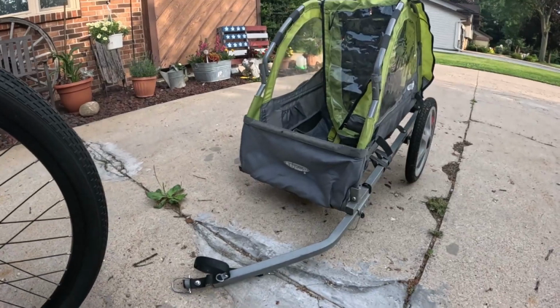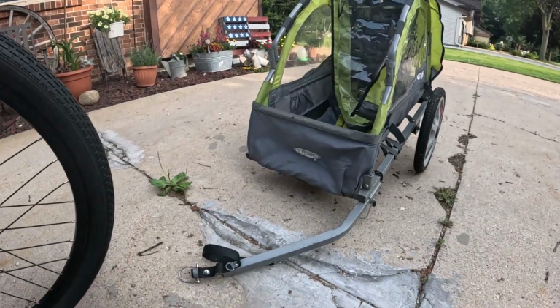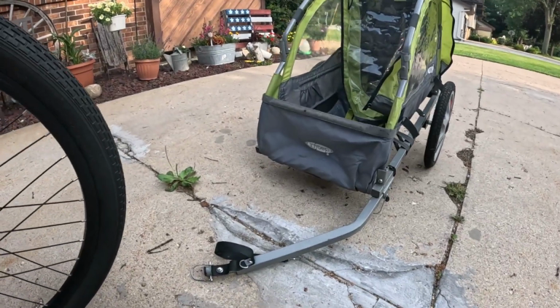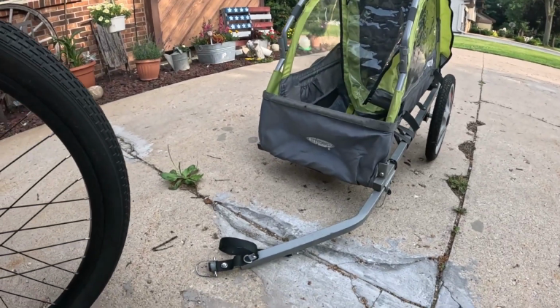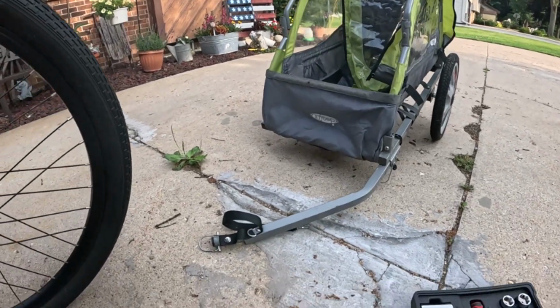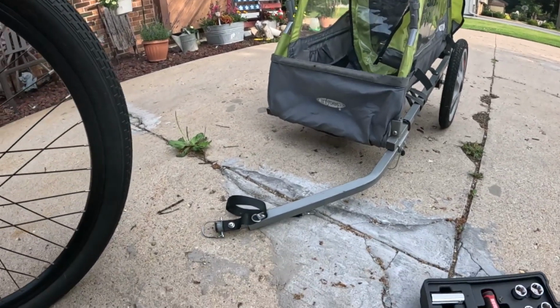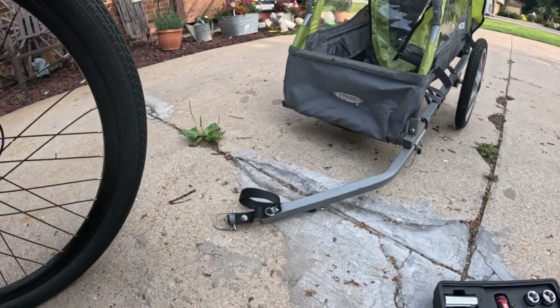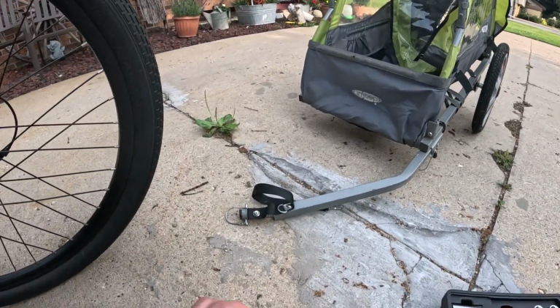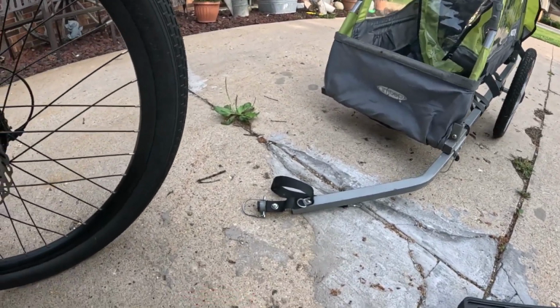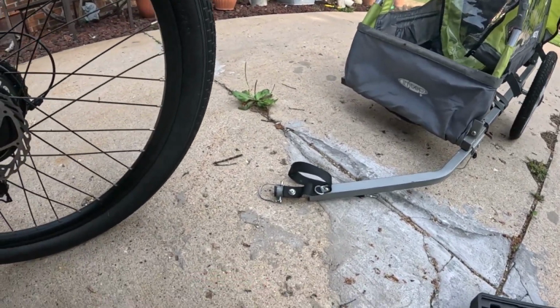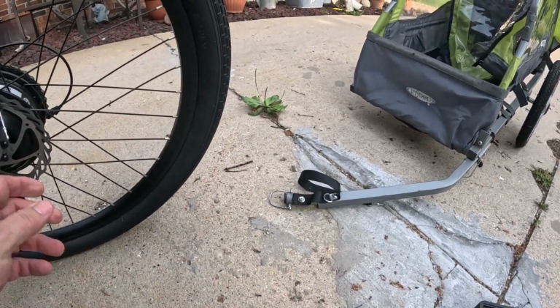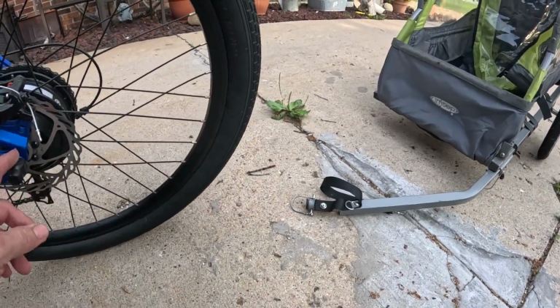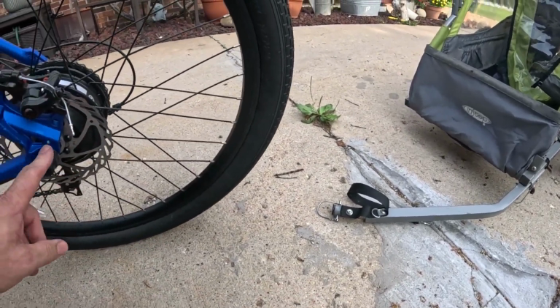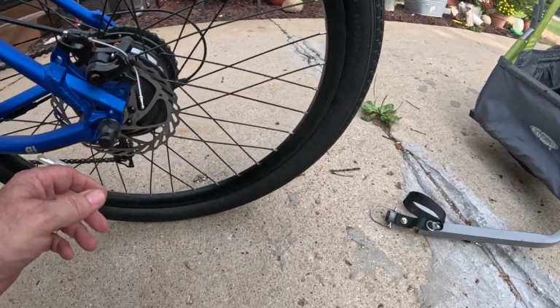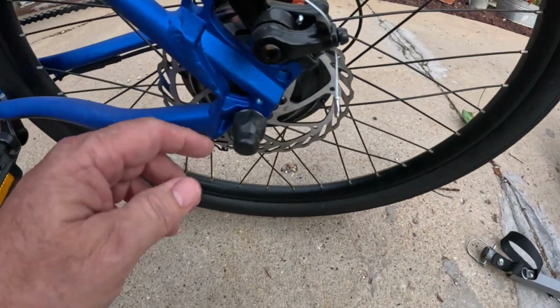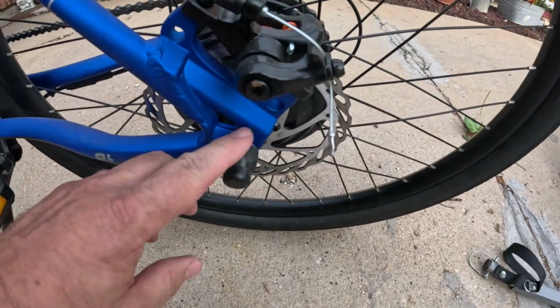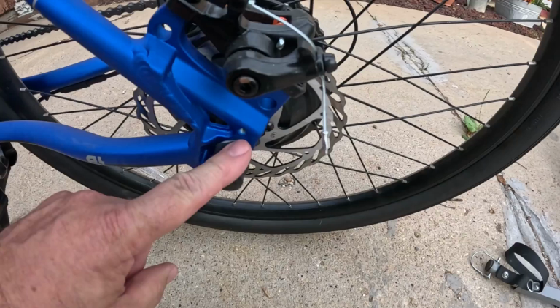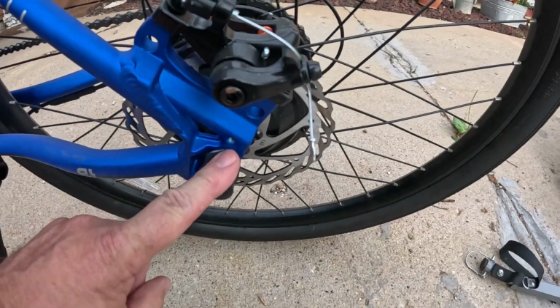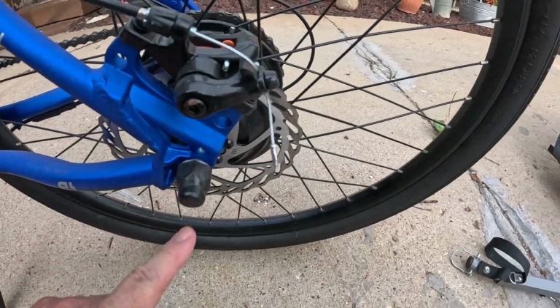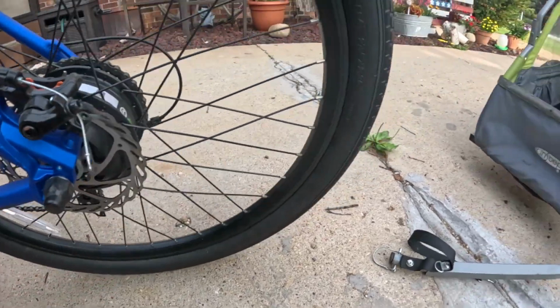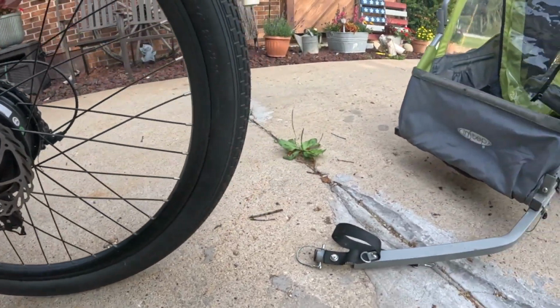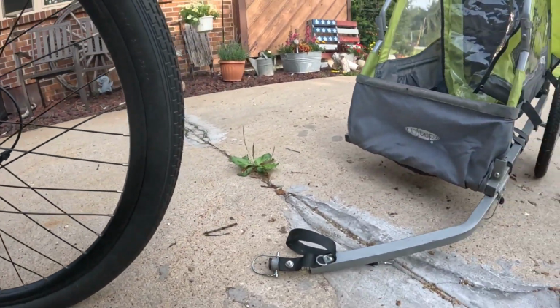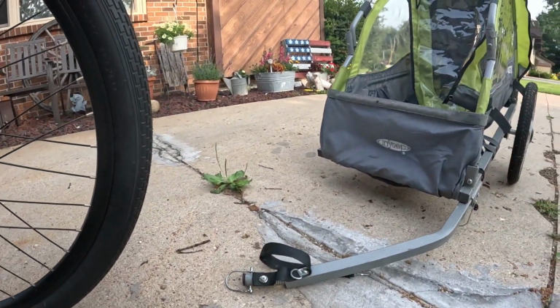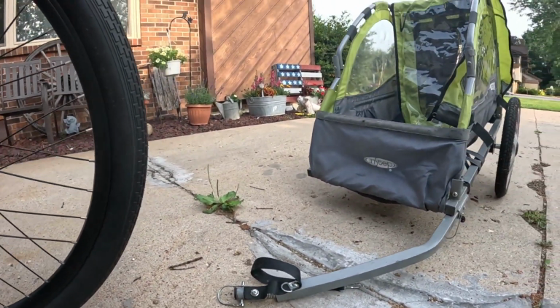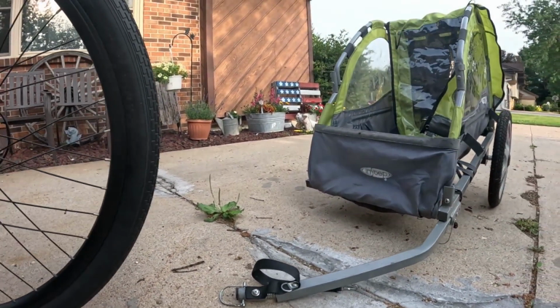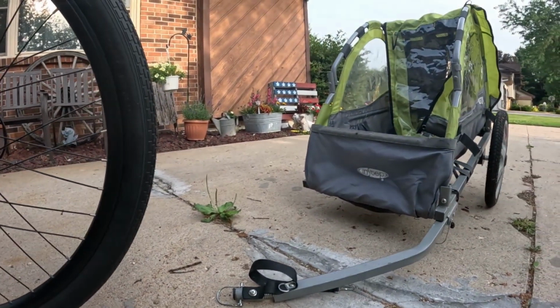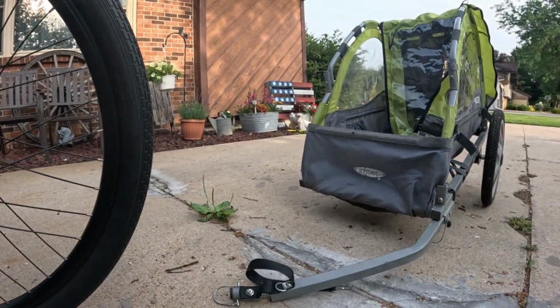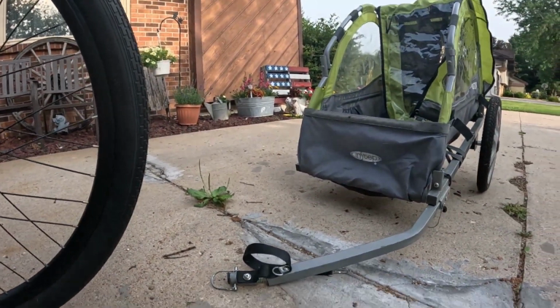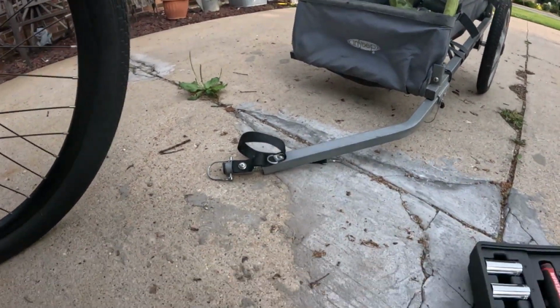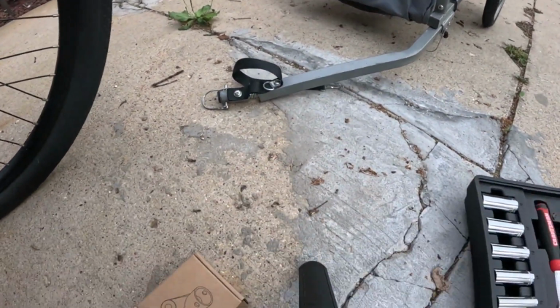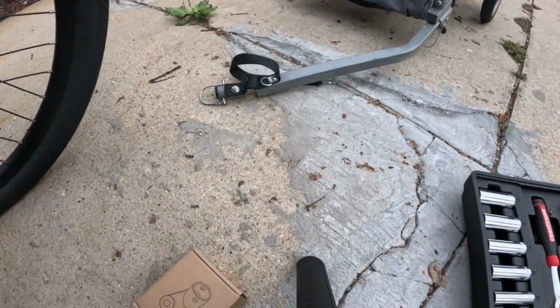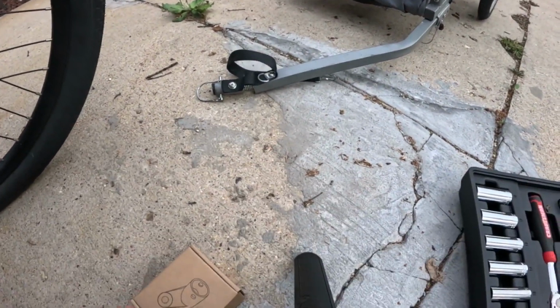I got this bracket that goes on here. Got it from Amazon — ordered it last night, came today.